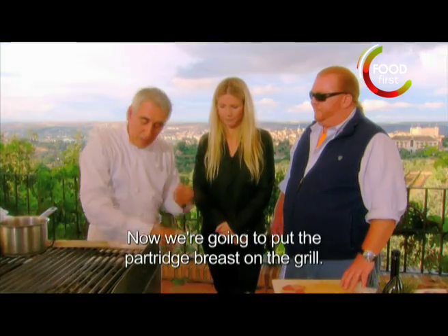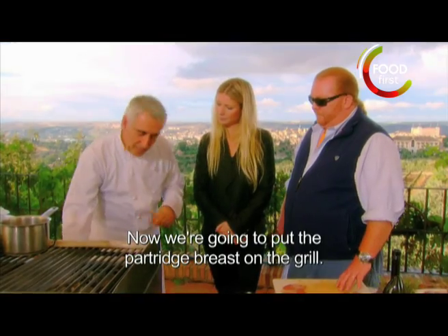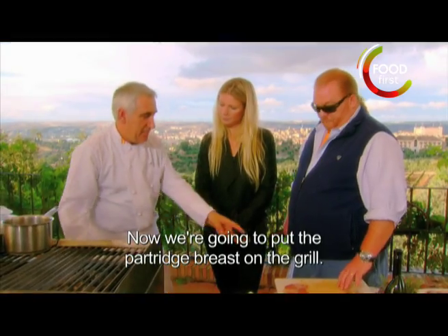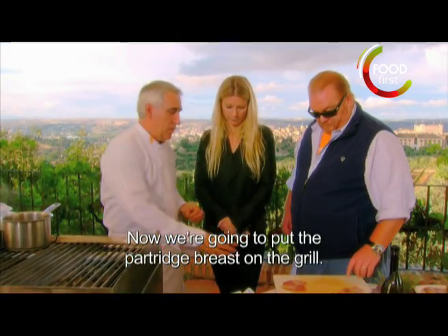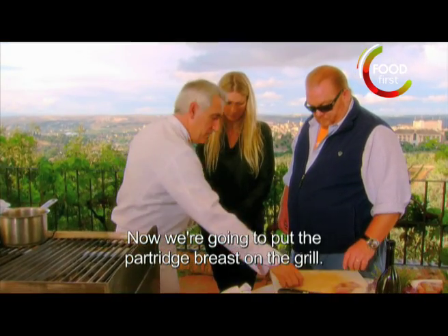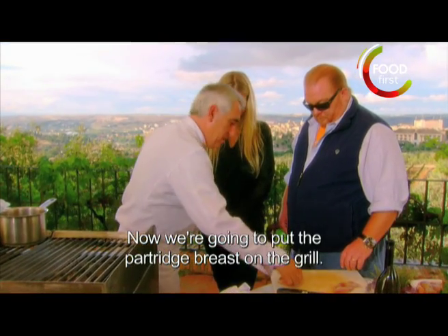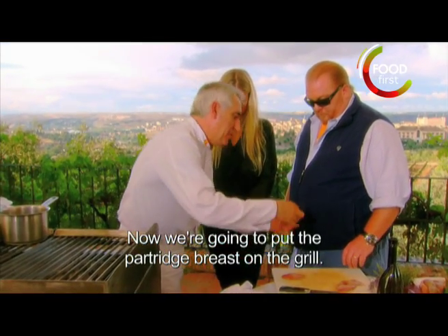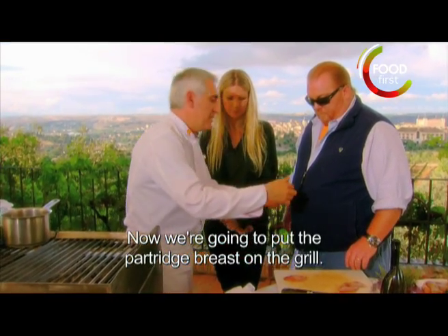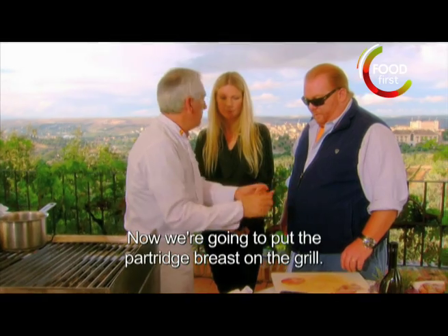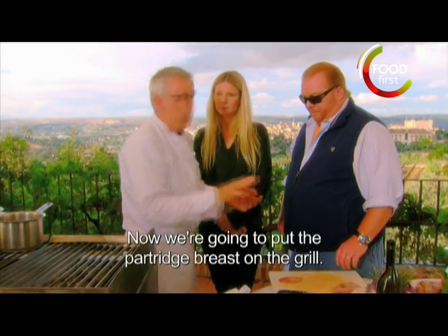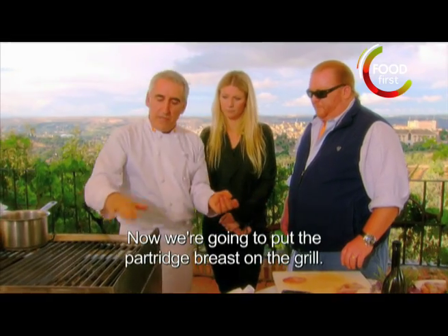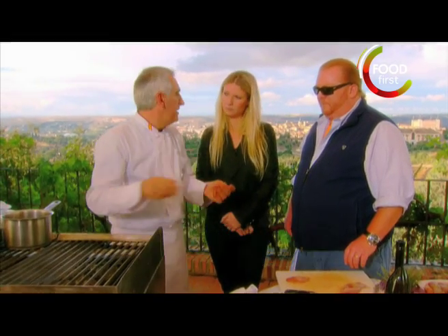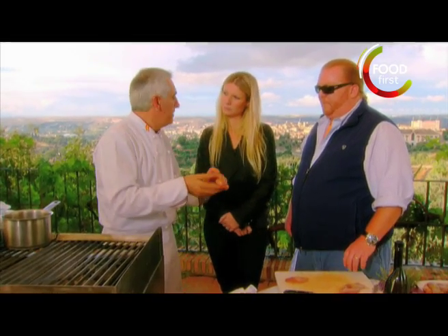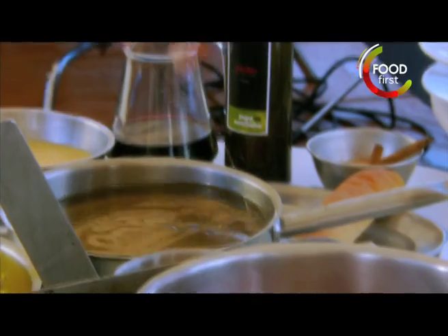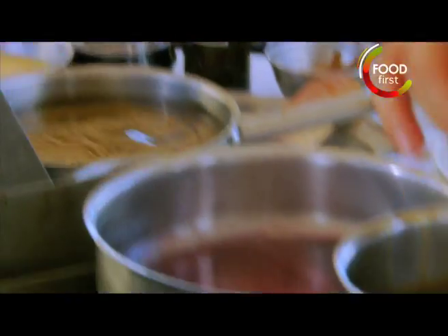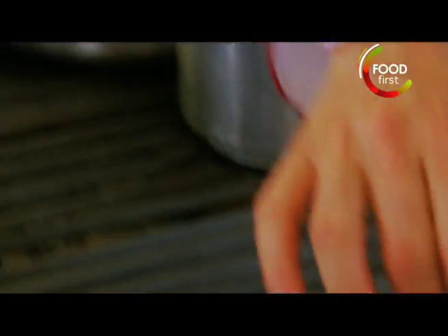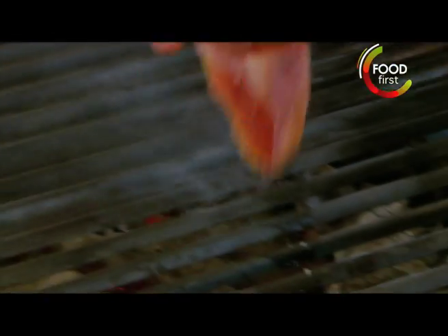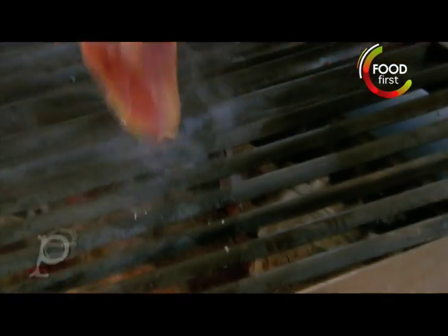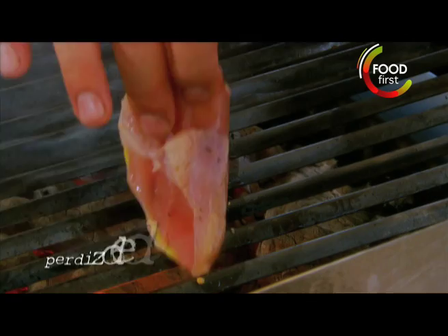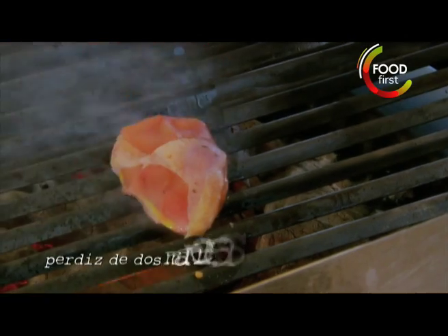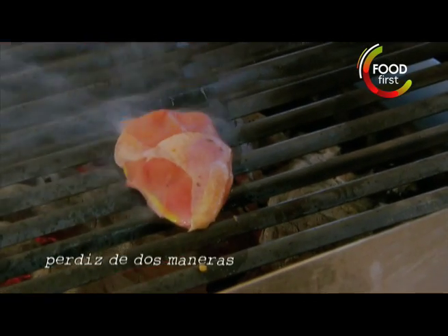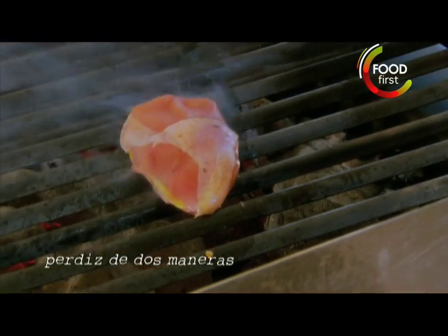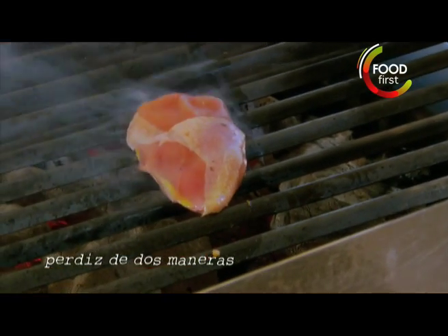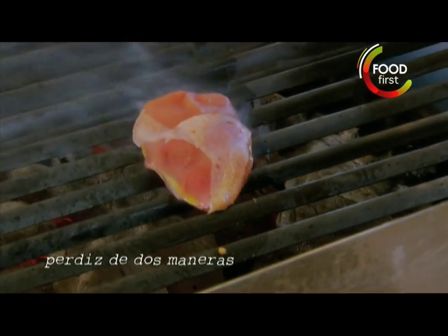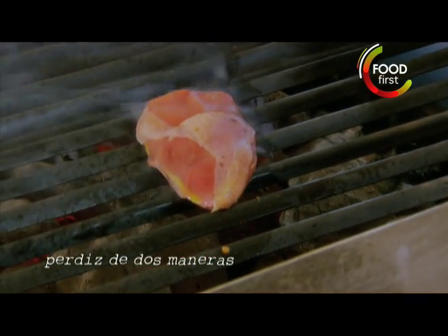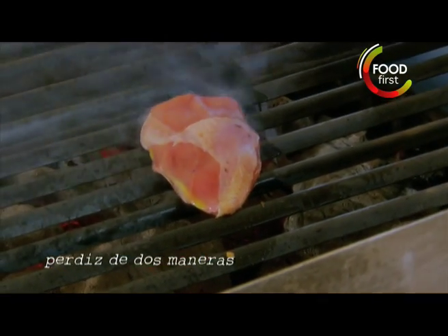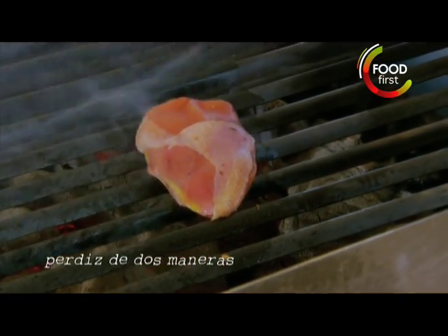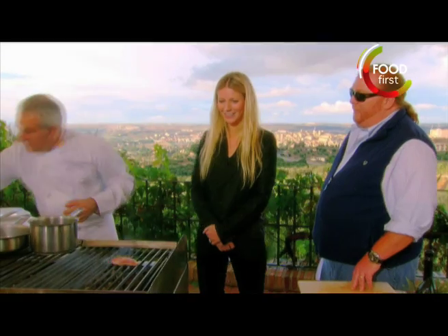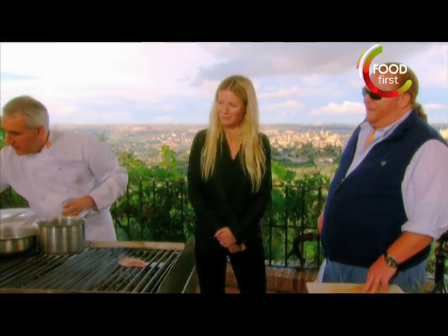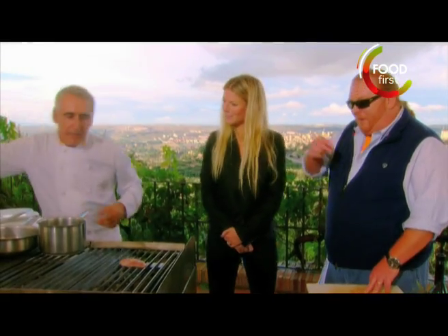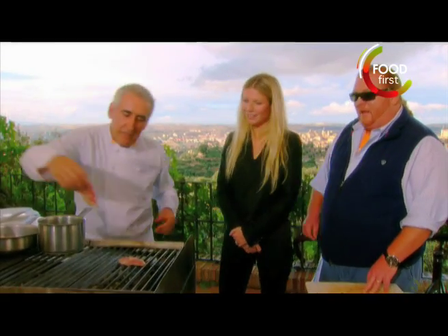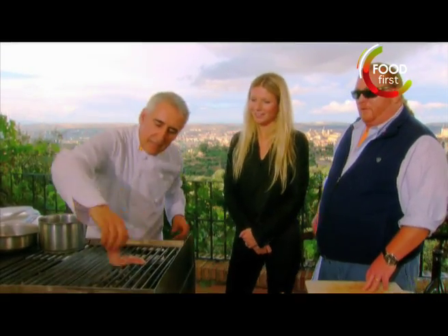Vamos a poner las pechugas — we're going to place the breasts. Vamos a poner un poquito a la carne. Simplemente para que no se peguen — just a little oil so they don't stick. Muy poquito. A little dip. I learned something every day — paint the actual grill.